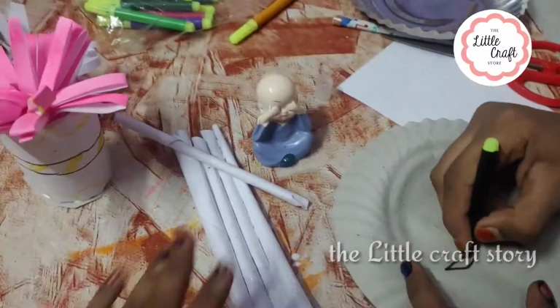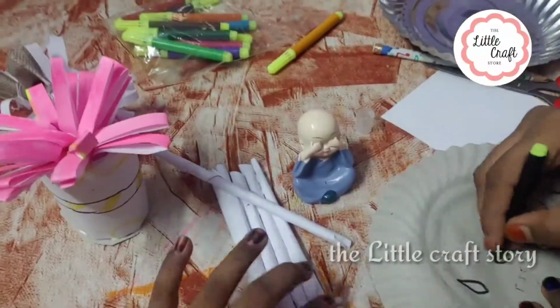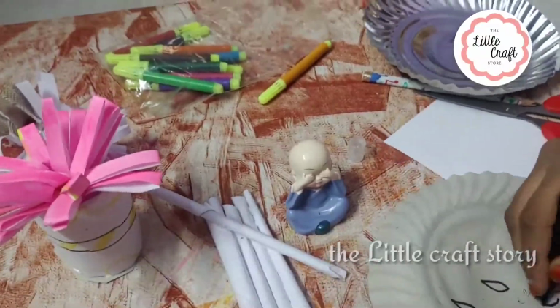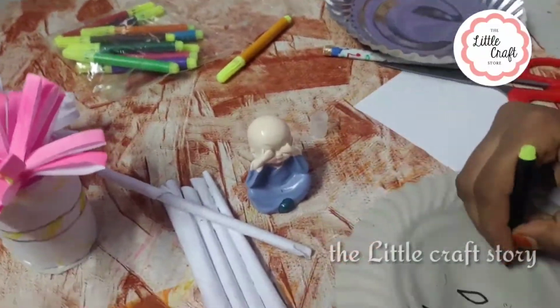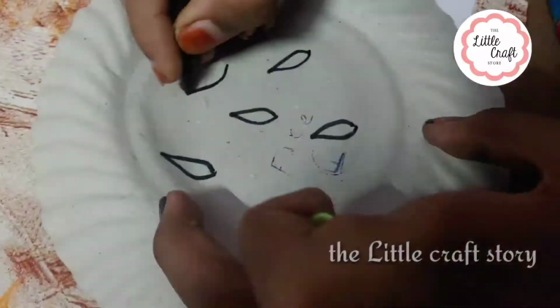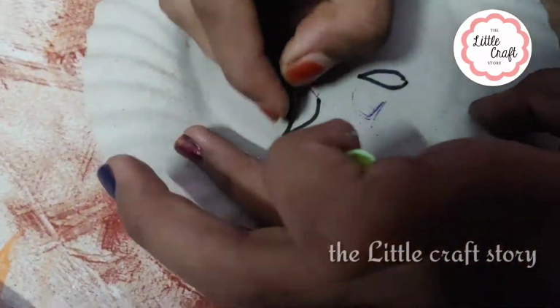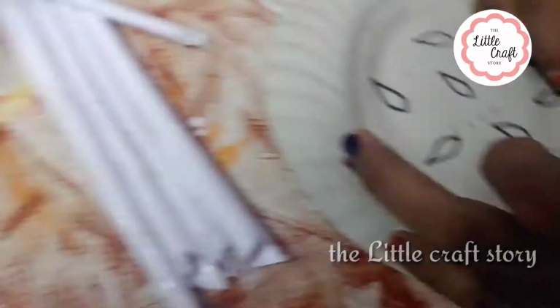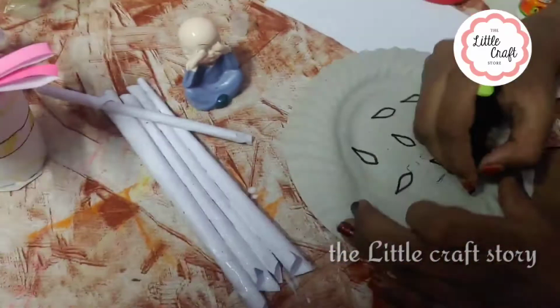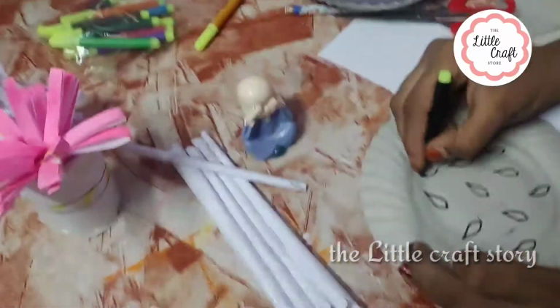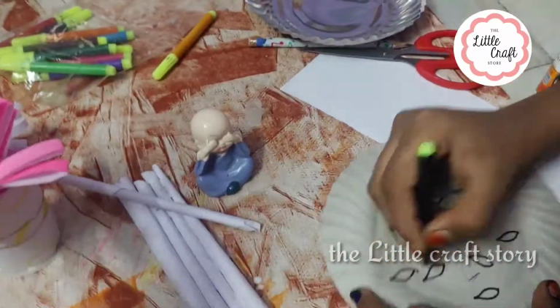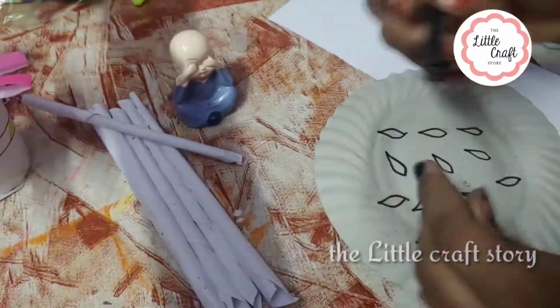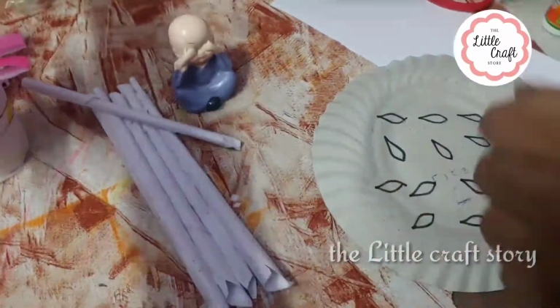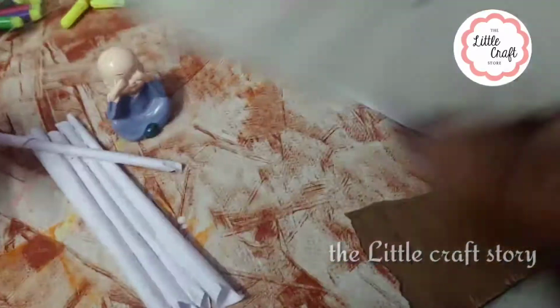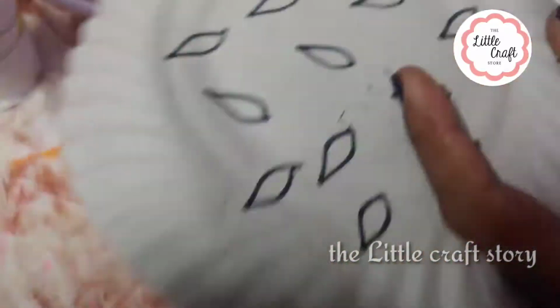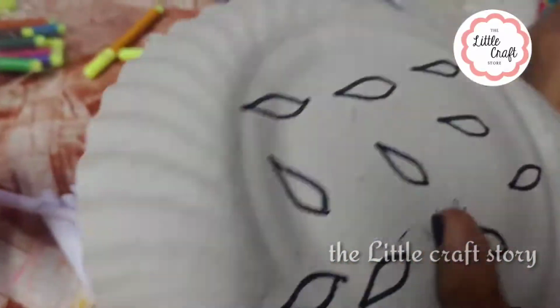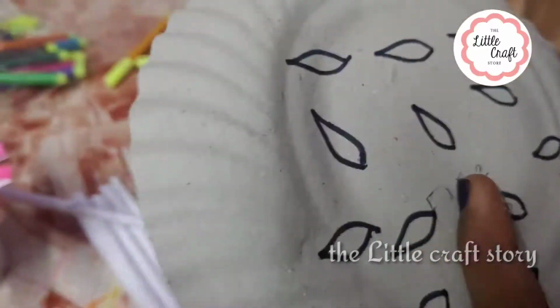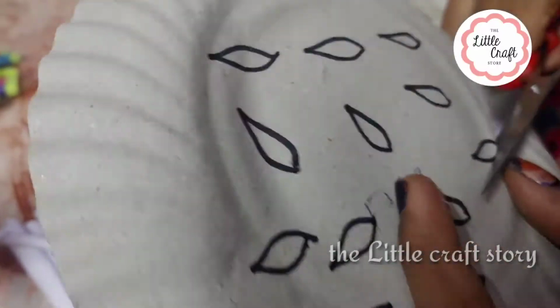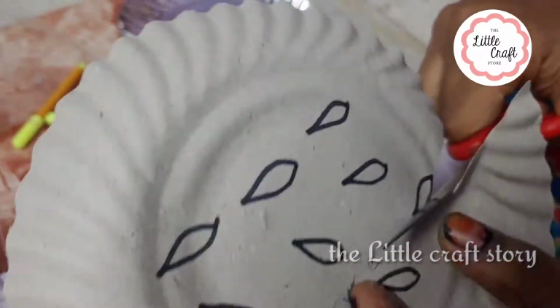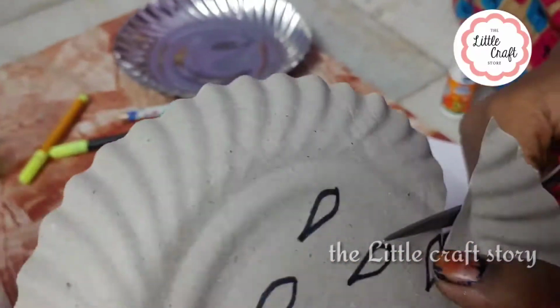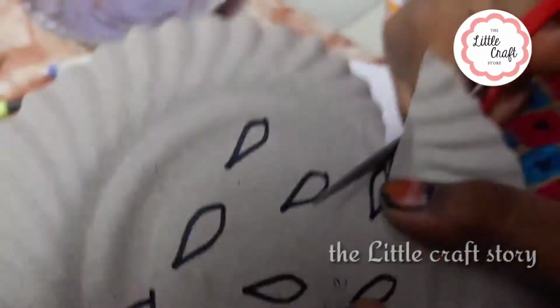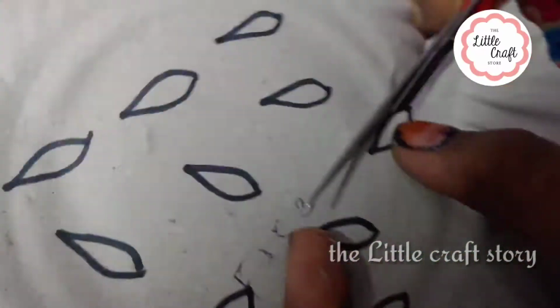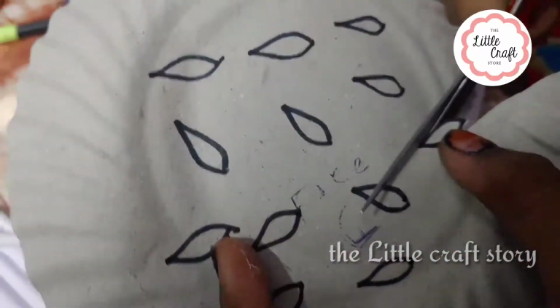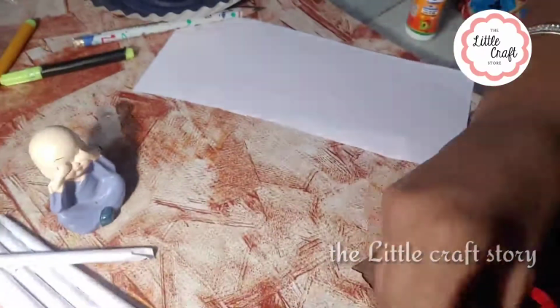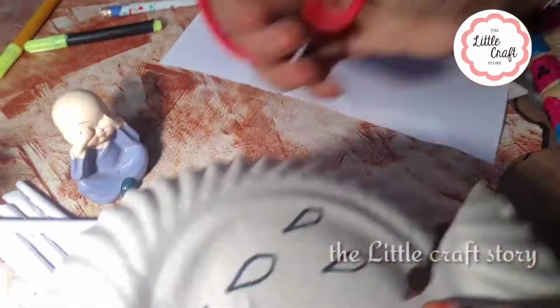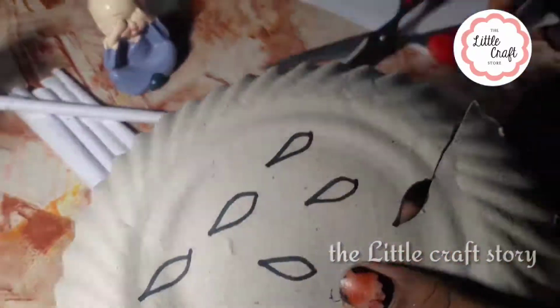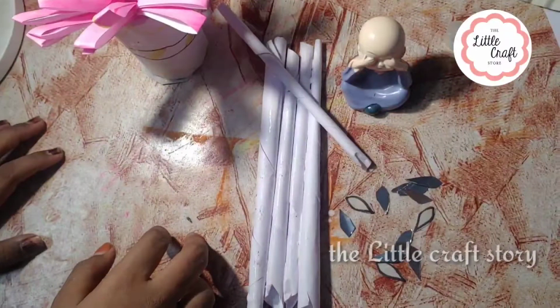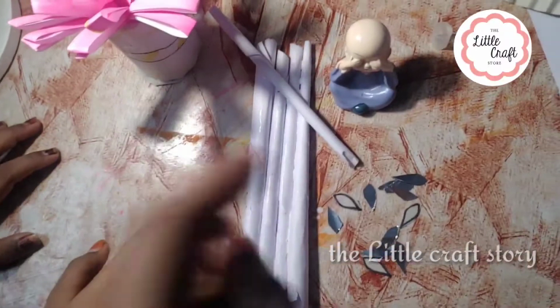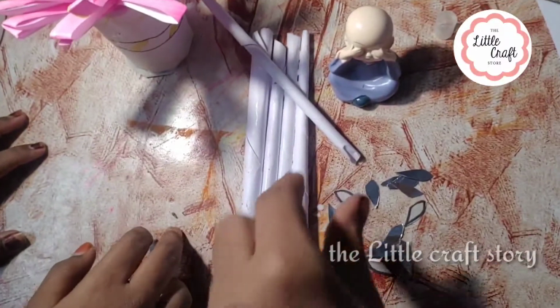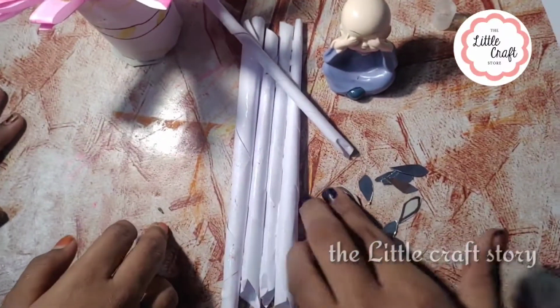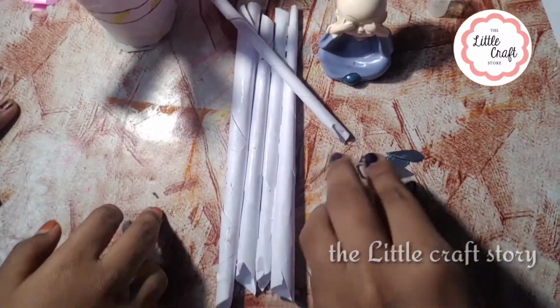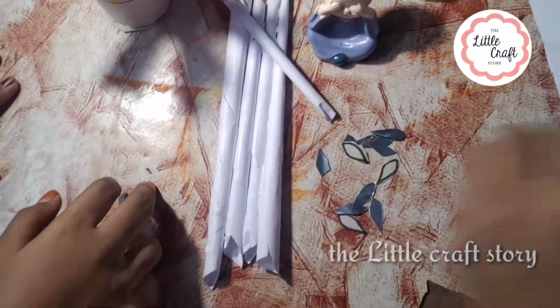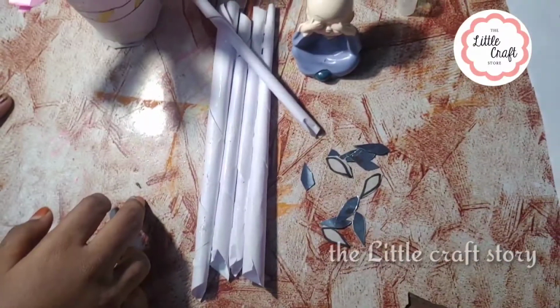Now we put 4 pieces of the piece here. You can see it. Put a leaf on the paper. We put a leaf on the paper. We put a leaf on the paper — we put a leaf on it.